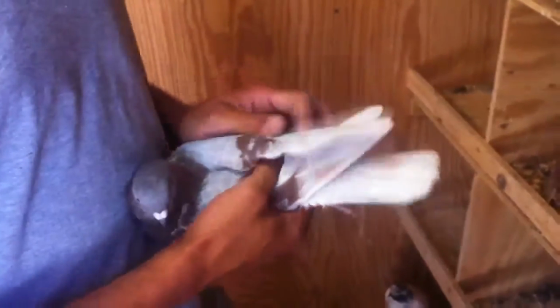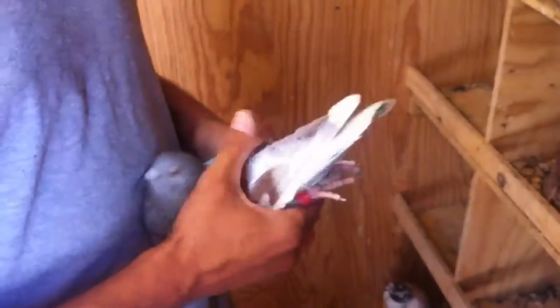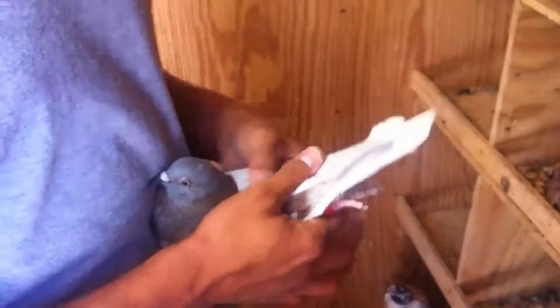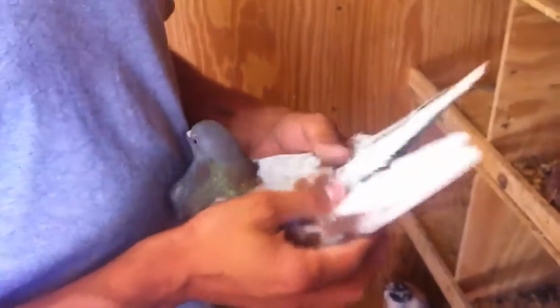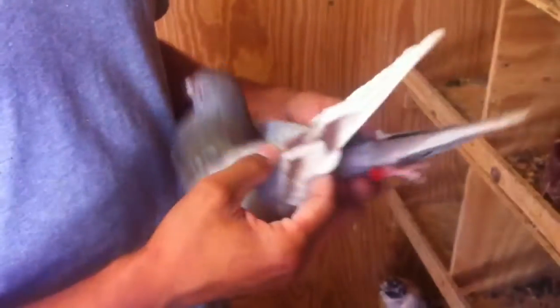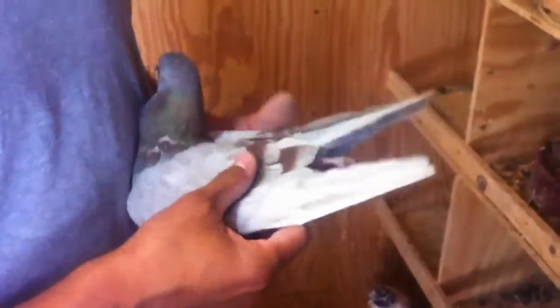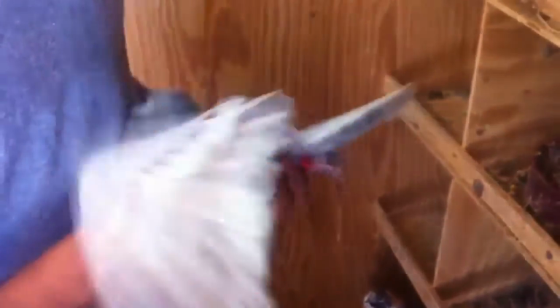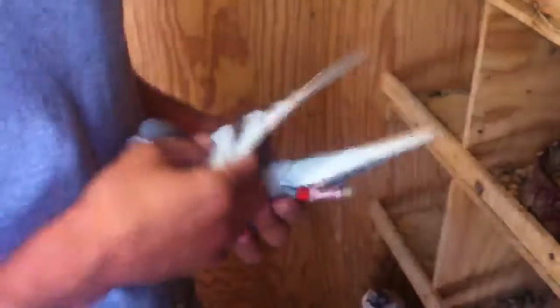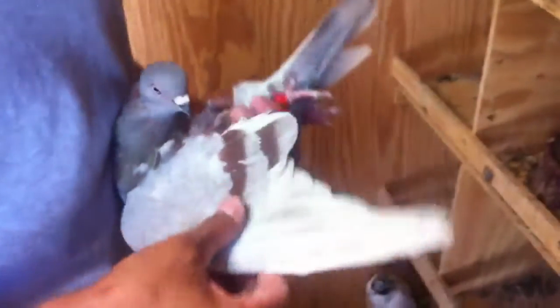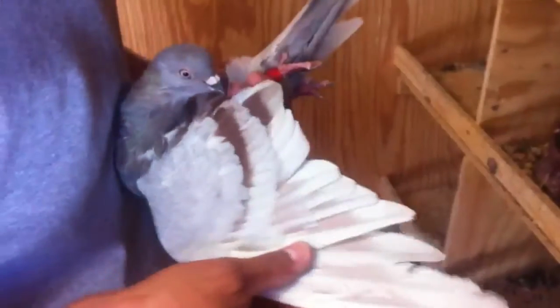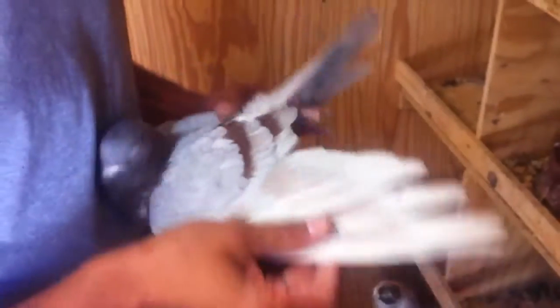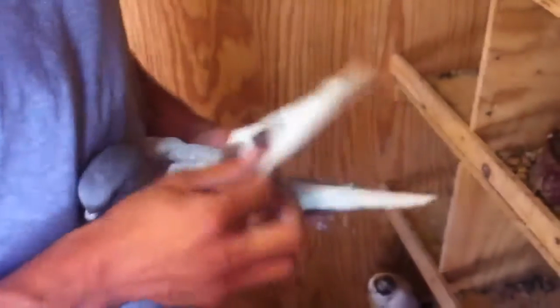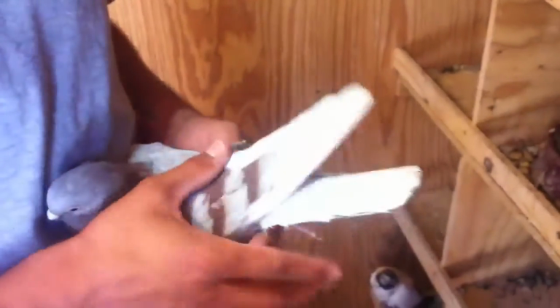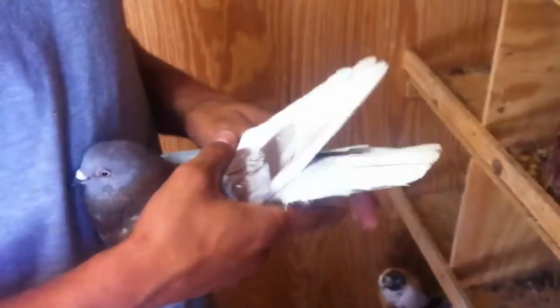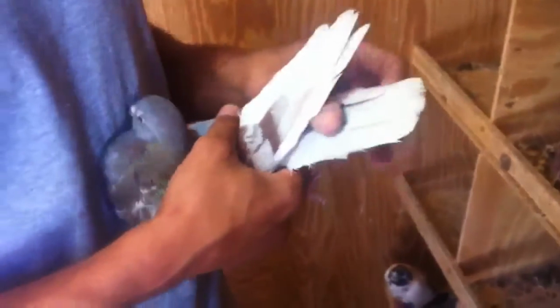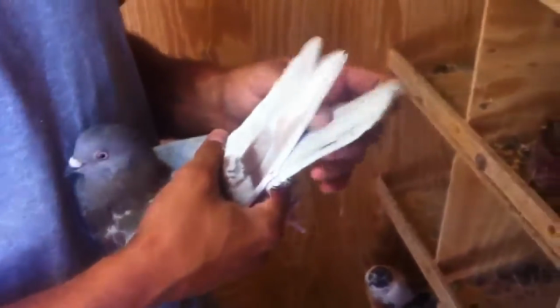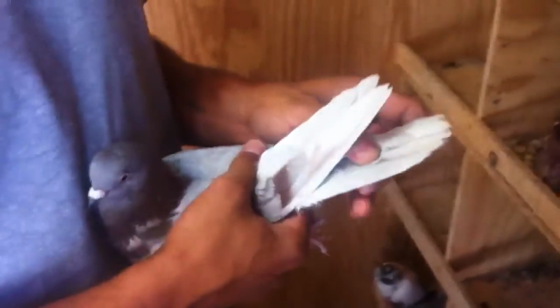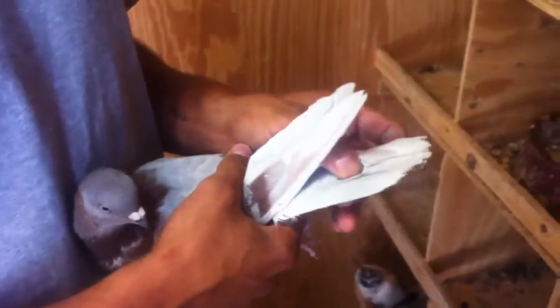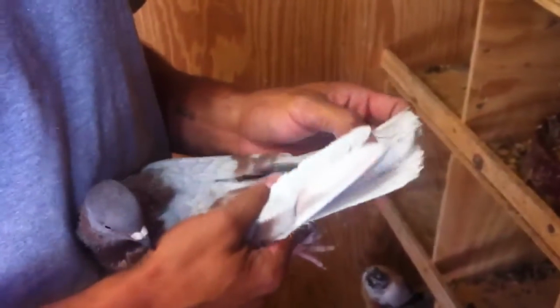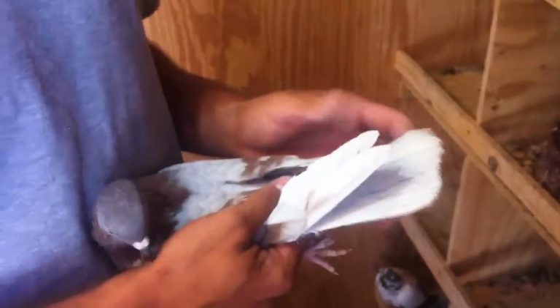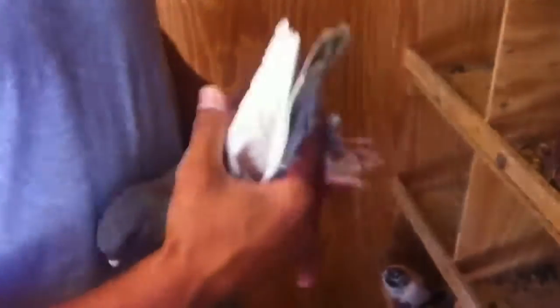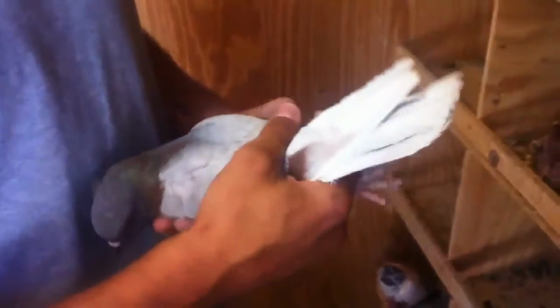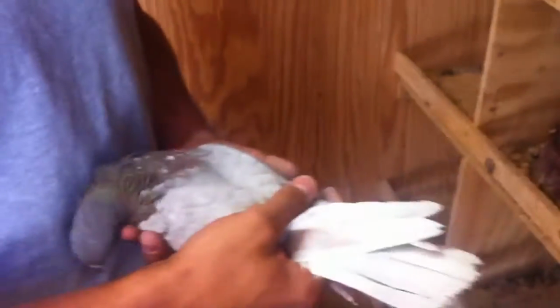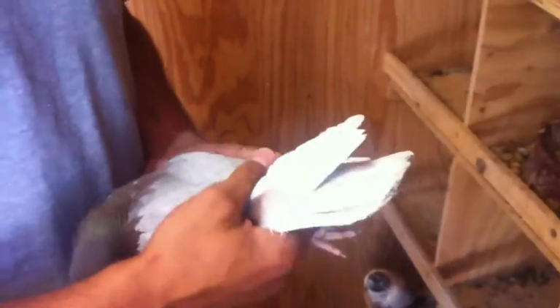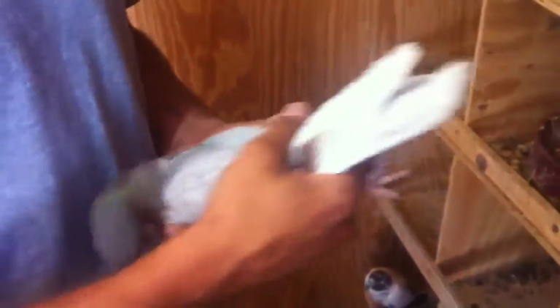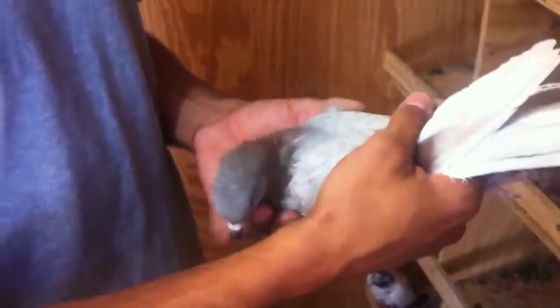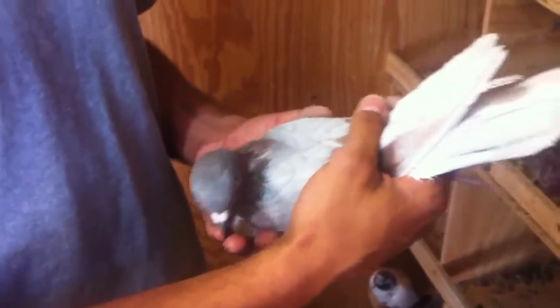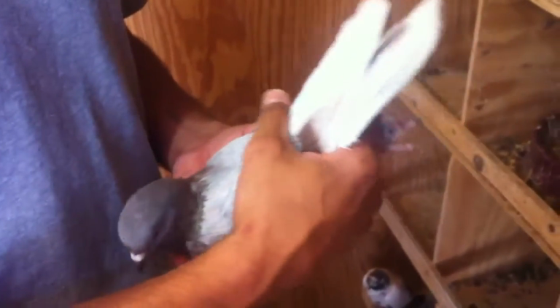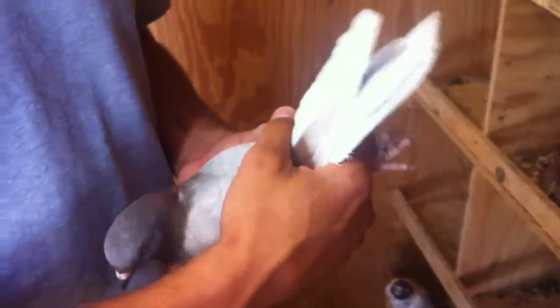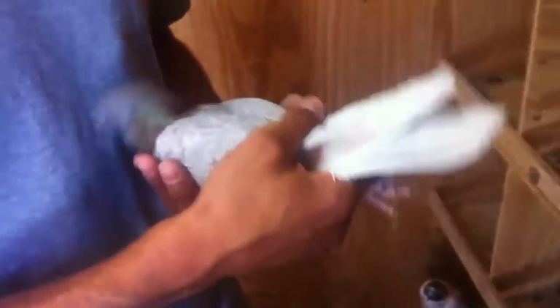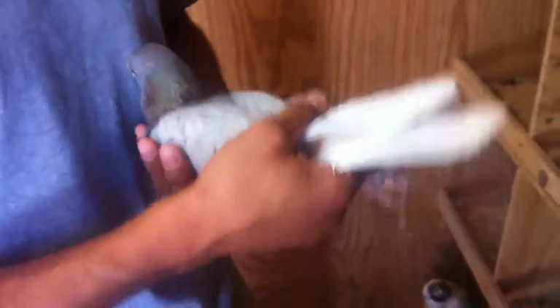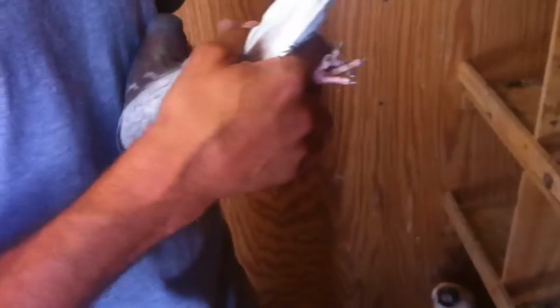I see people online all the time say 'oh, if your ash red doesn't have blue flecks it's a hen' or 'it's not a cock' — and that's just not always the case. Lots of the time people breed these to blue bars, and then if you do that you're always going to get them split.